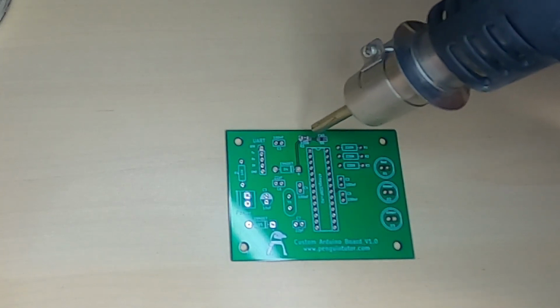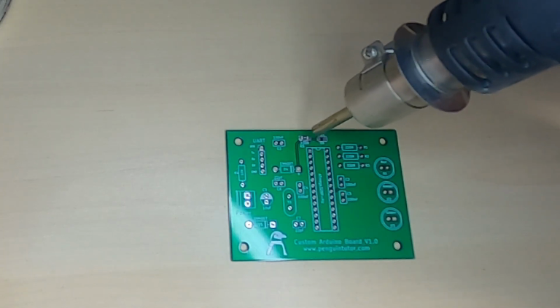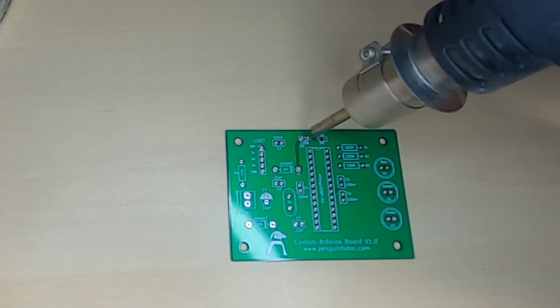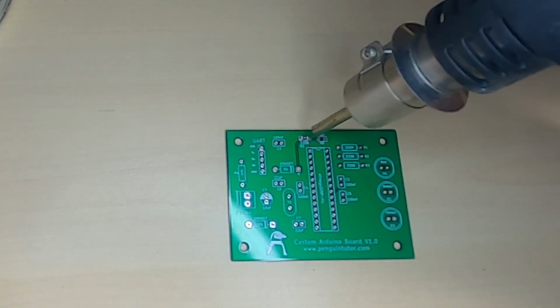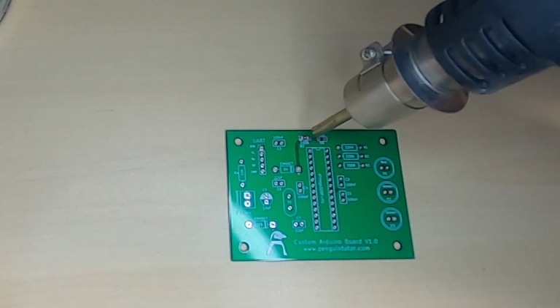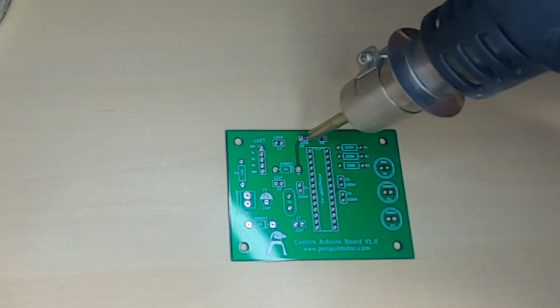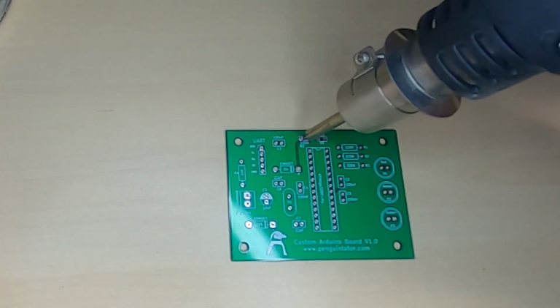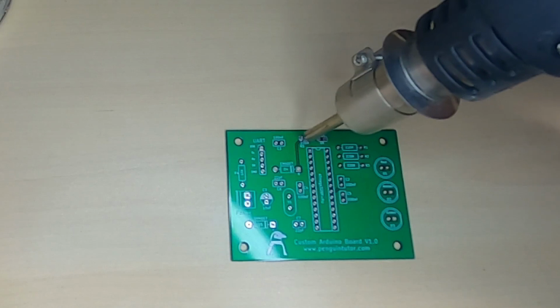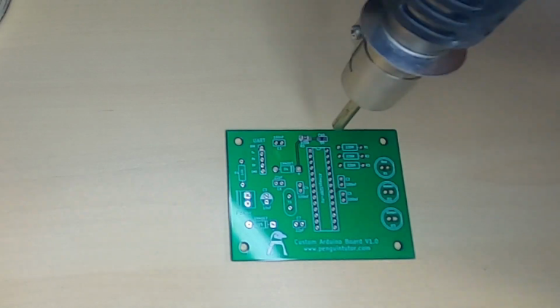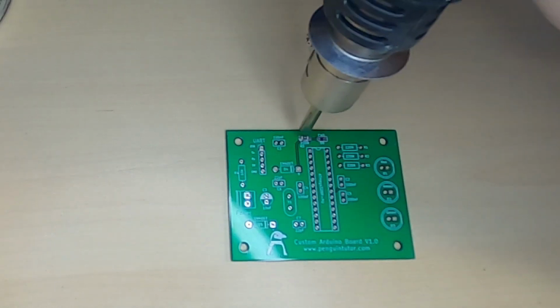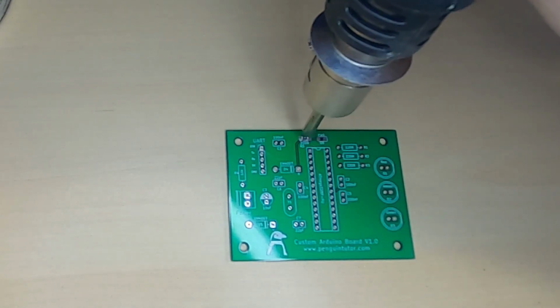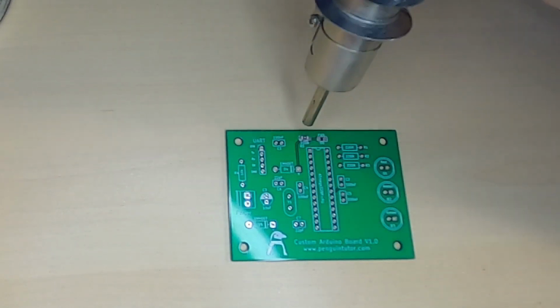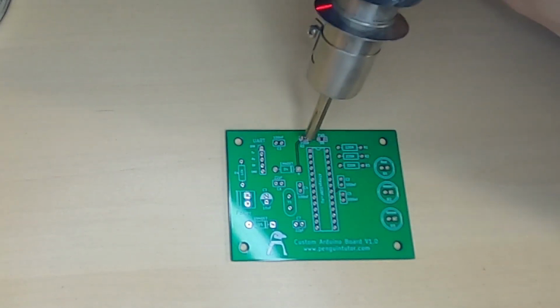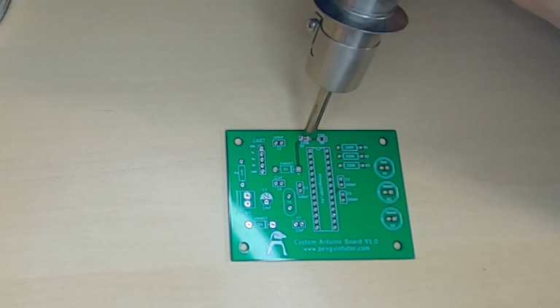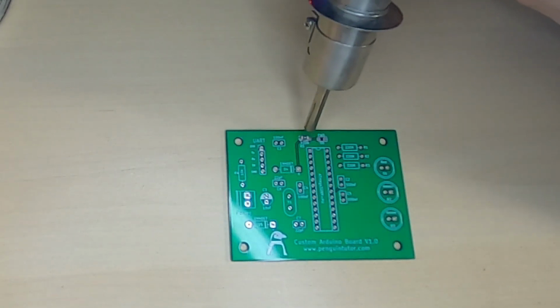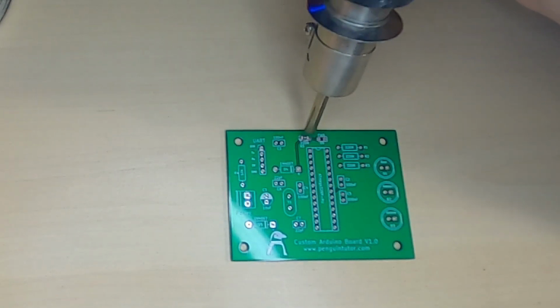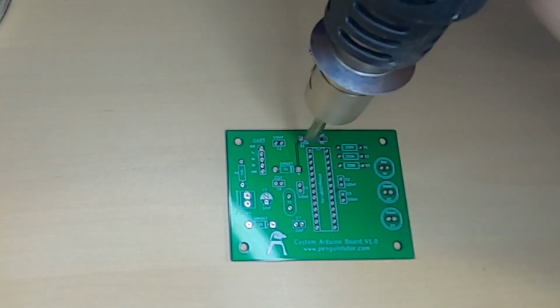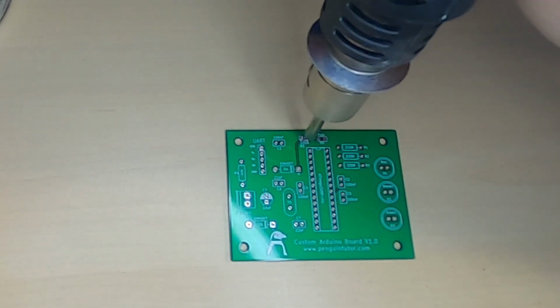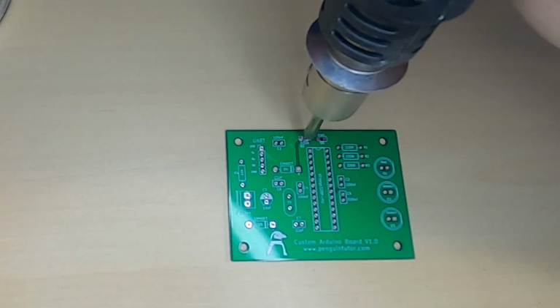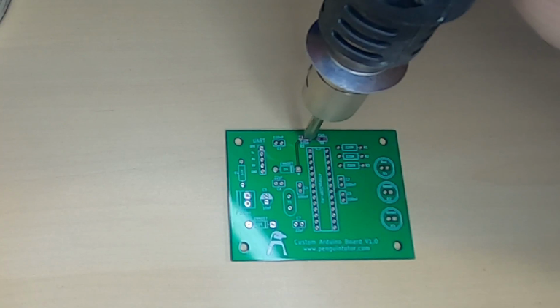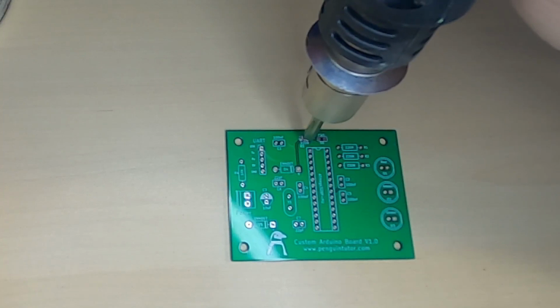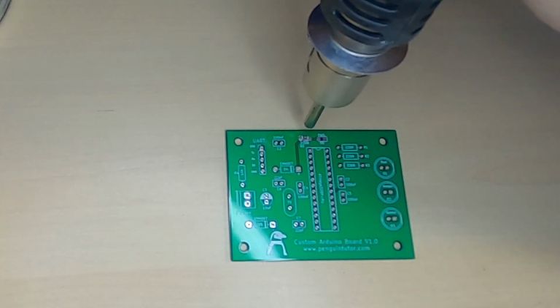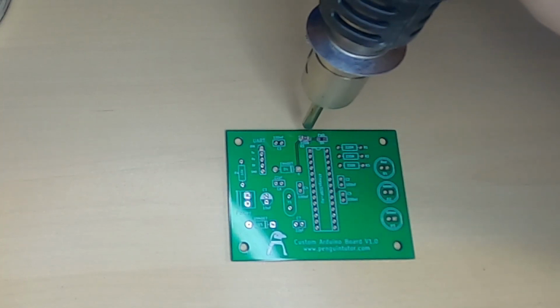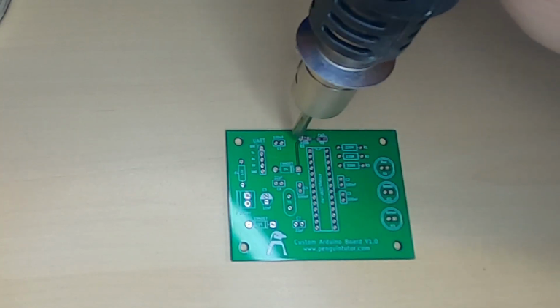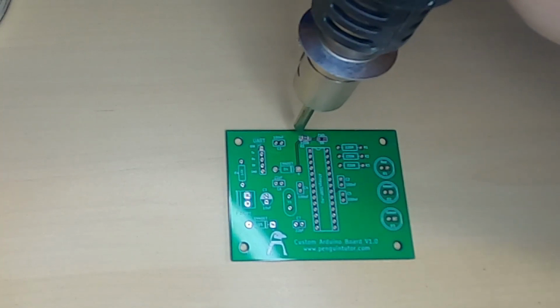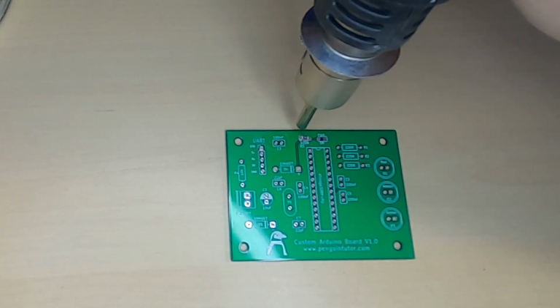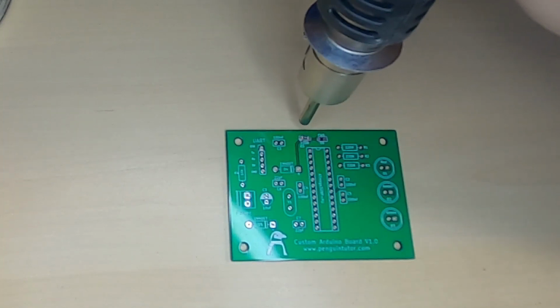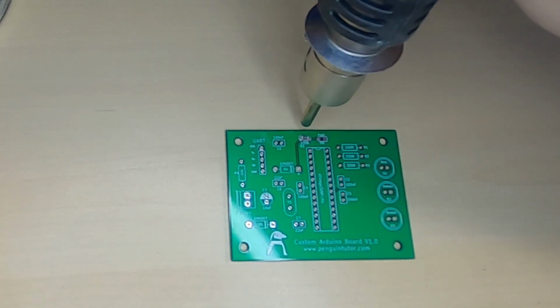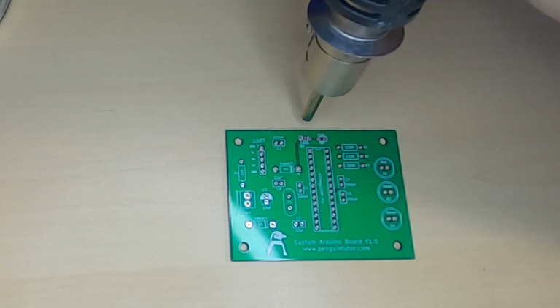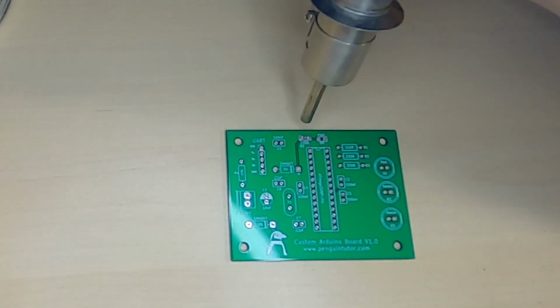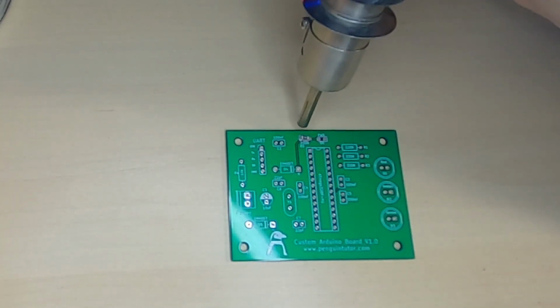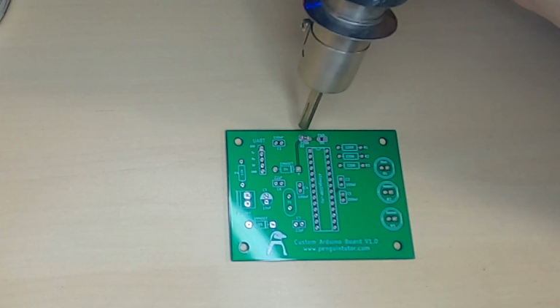Don't worry if your component isn't lined up completely. As you can see, when it reaches the required temperature it moves into the right place. This looks magical when you first see it as the solder naturally forms around the metal parts of the component and the pad.